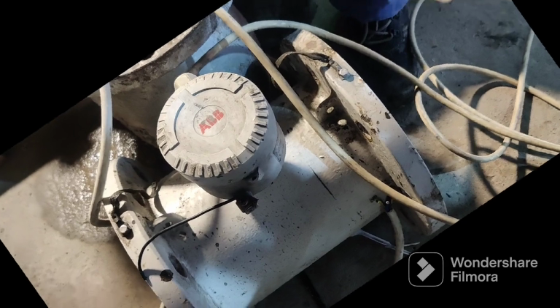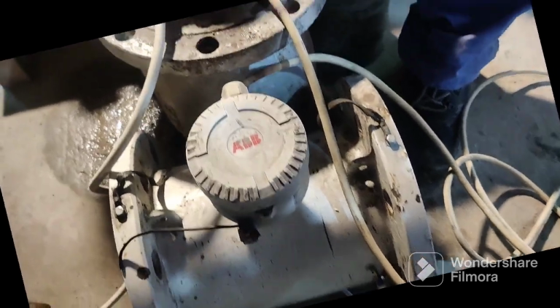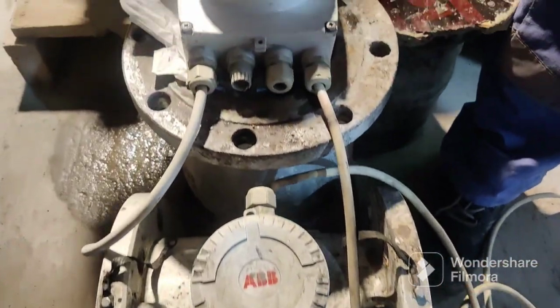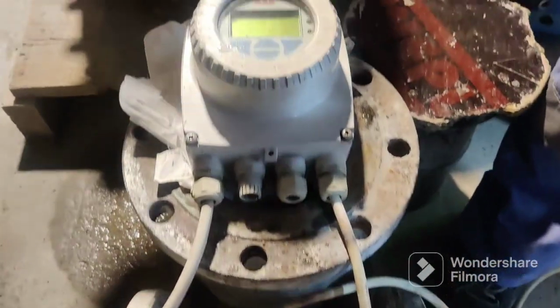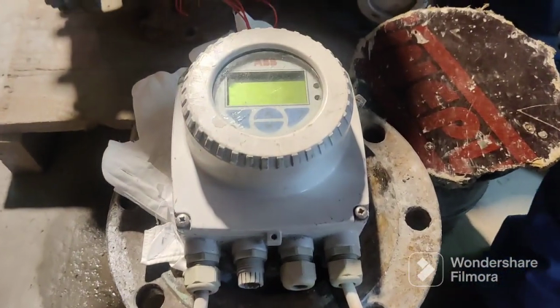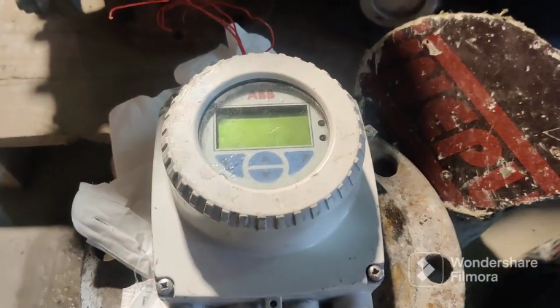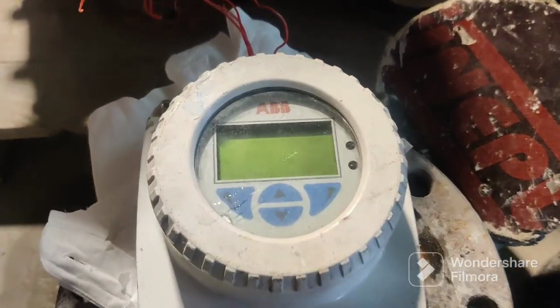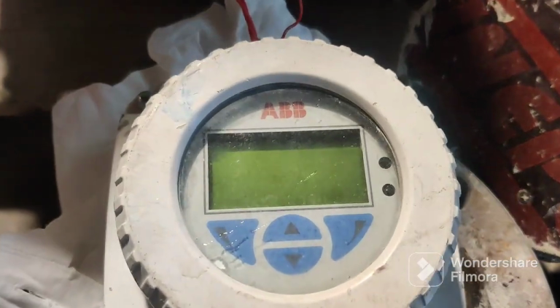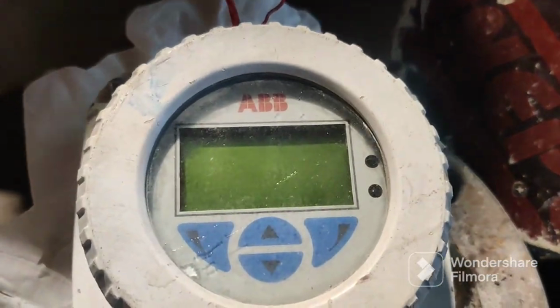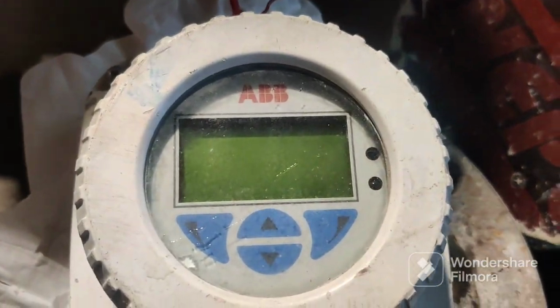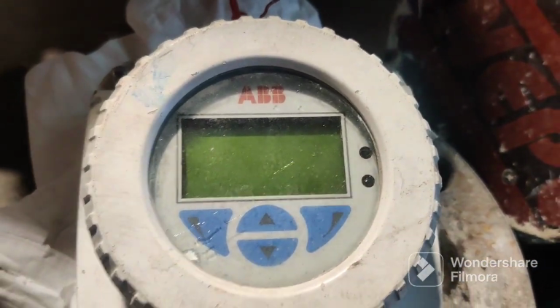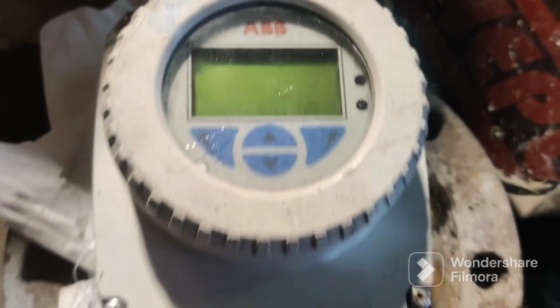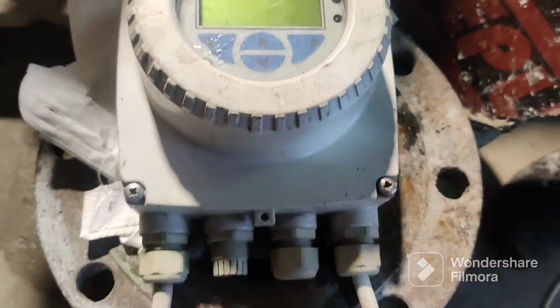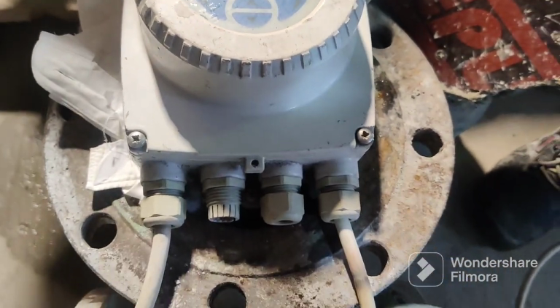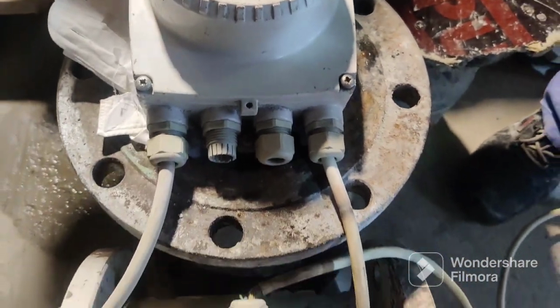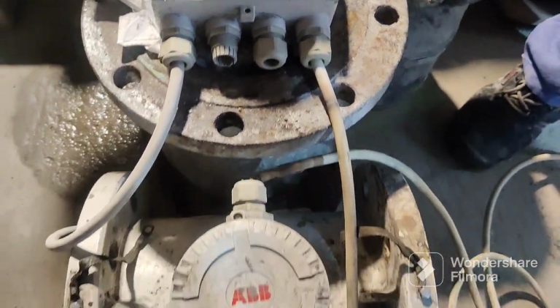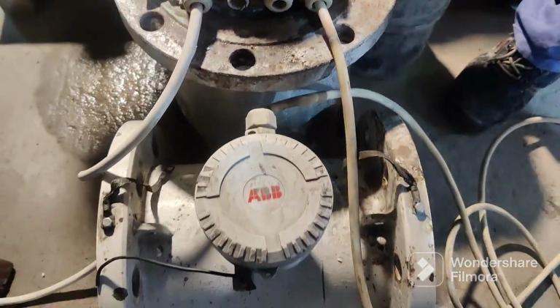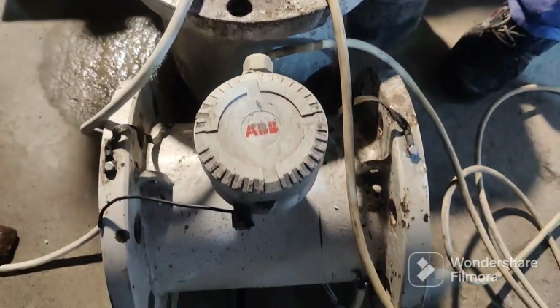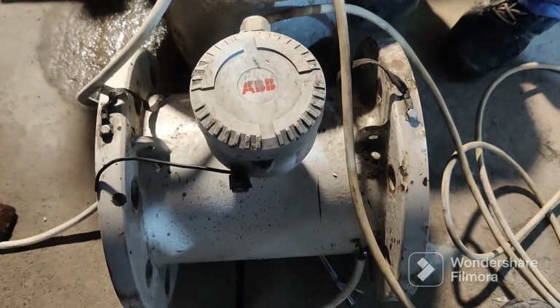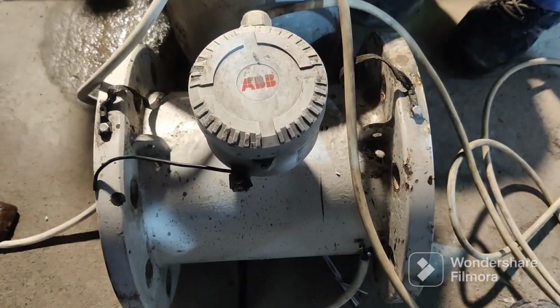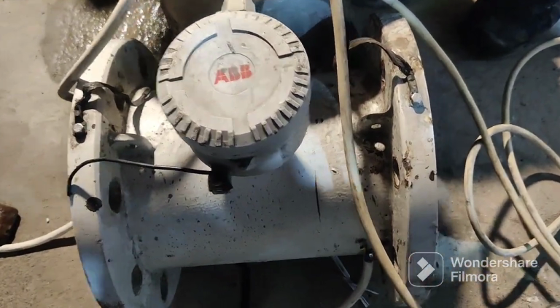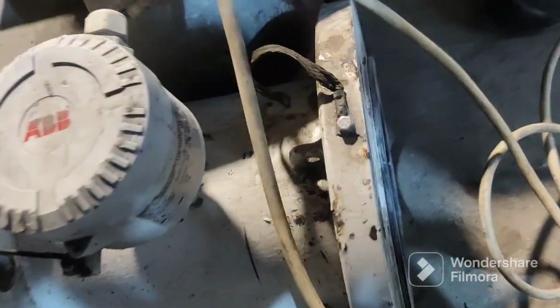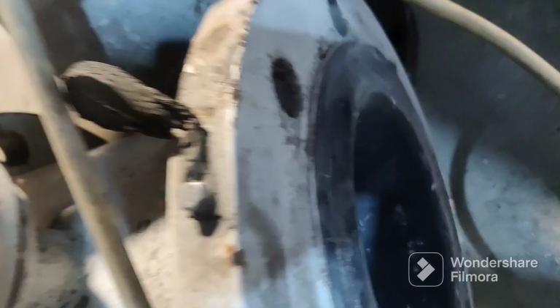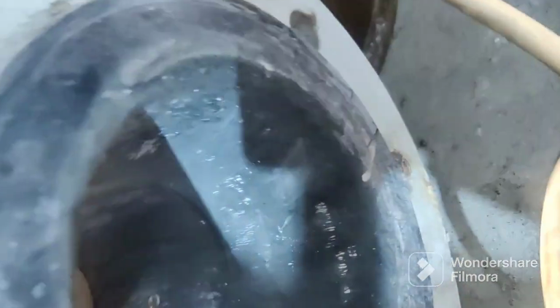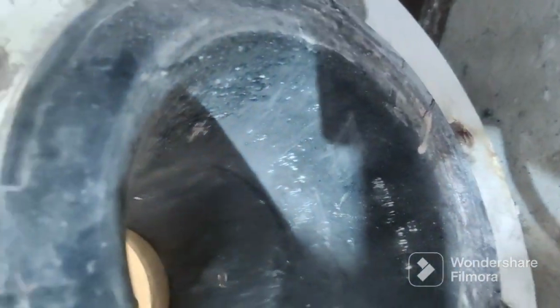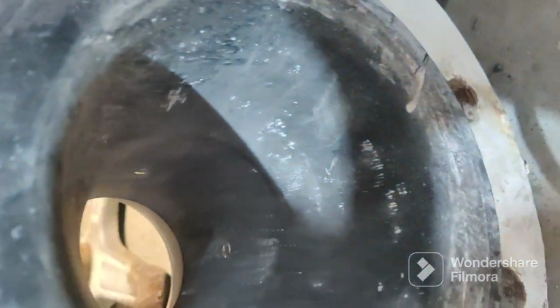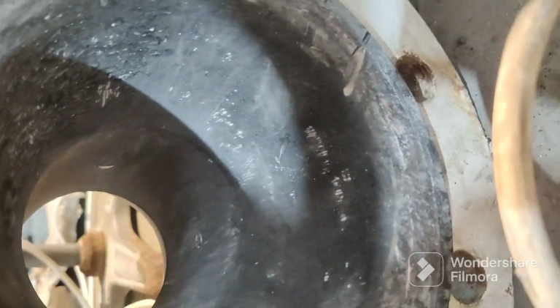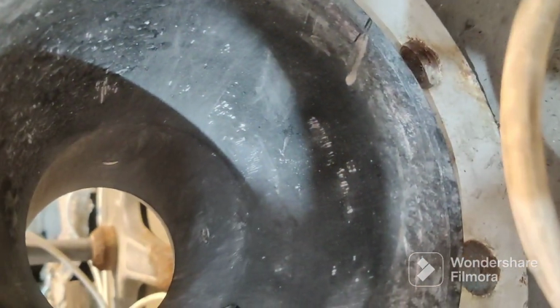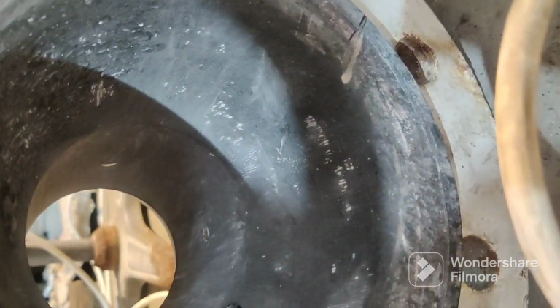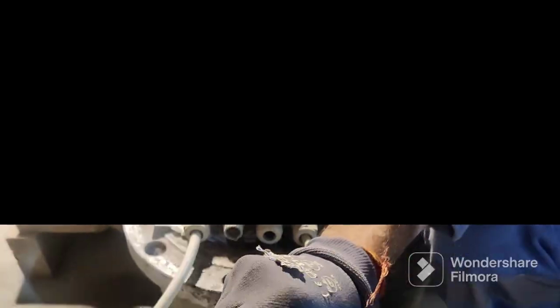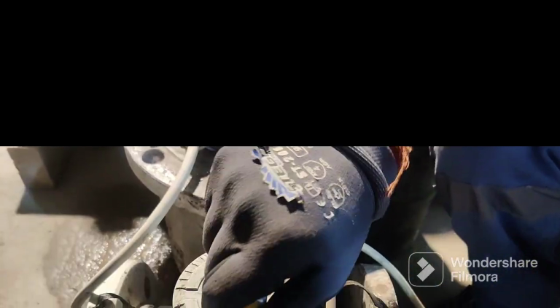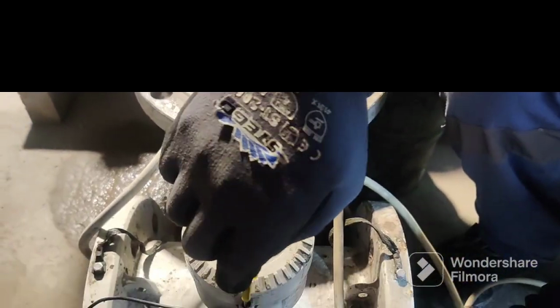Hello guys, today we are discussing about an ABB flow meter. This type of flow meter you can see here — the connection, just an overview. This is the flow meter connected to the pipe through the flange, as you can see here.